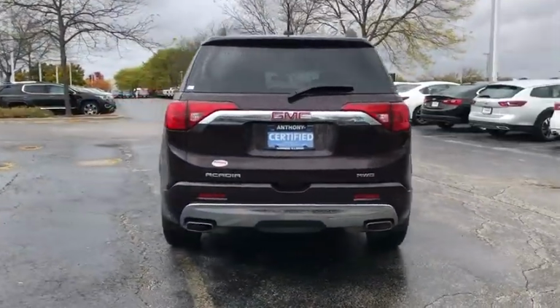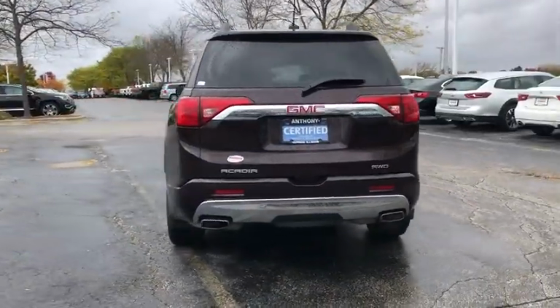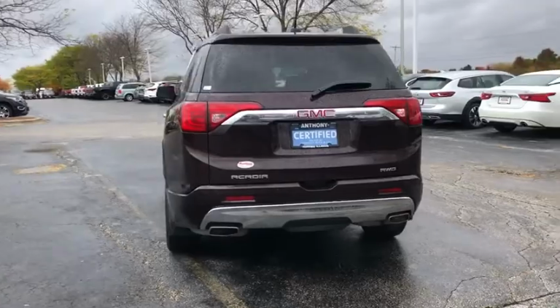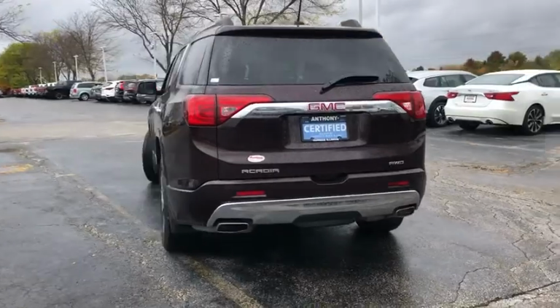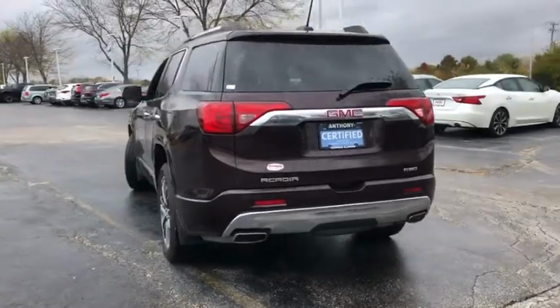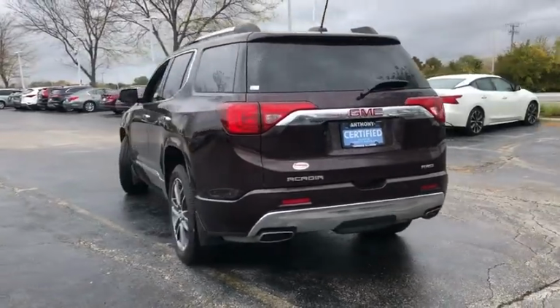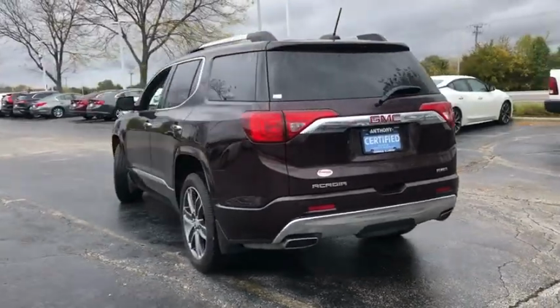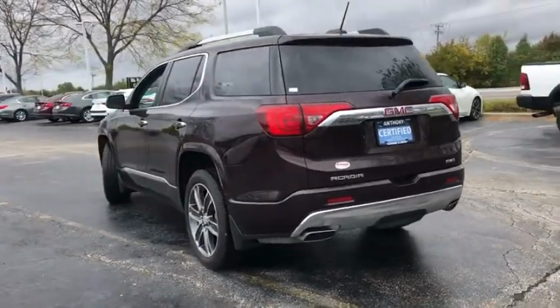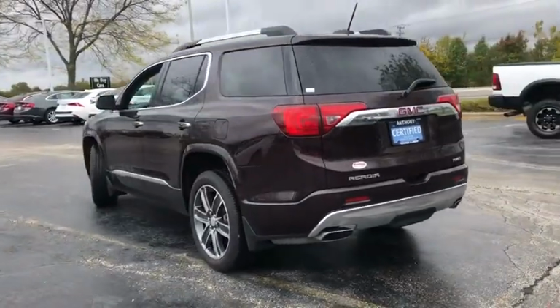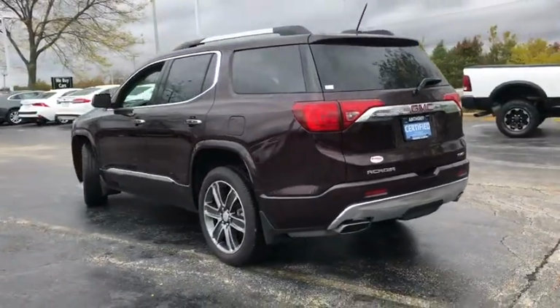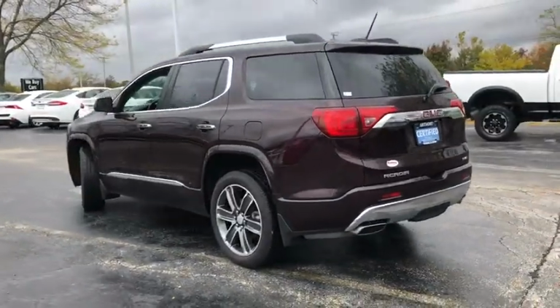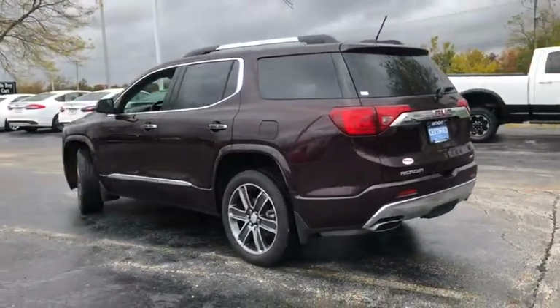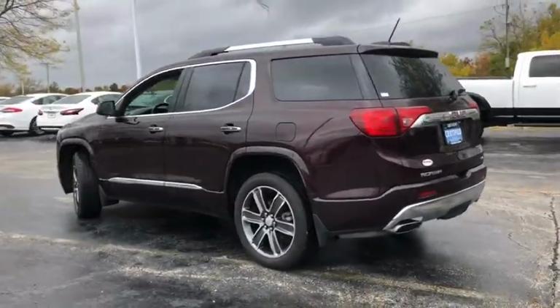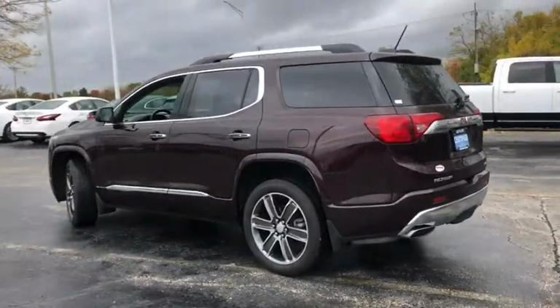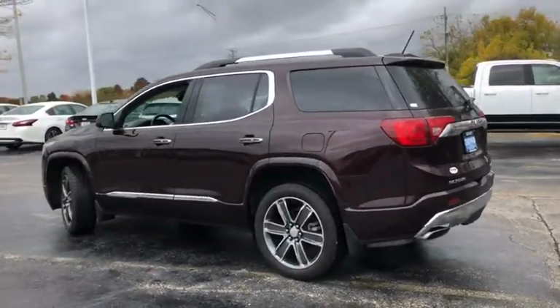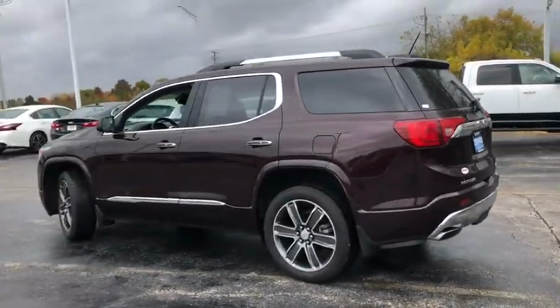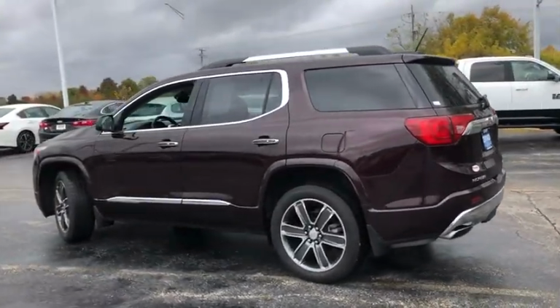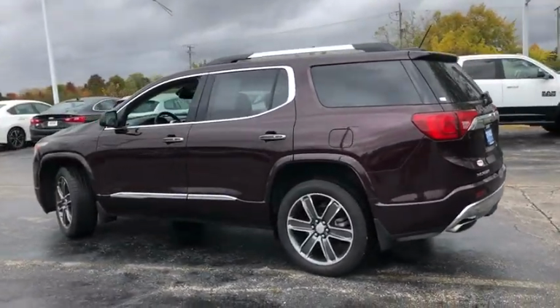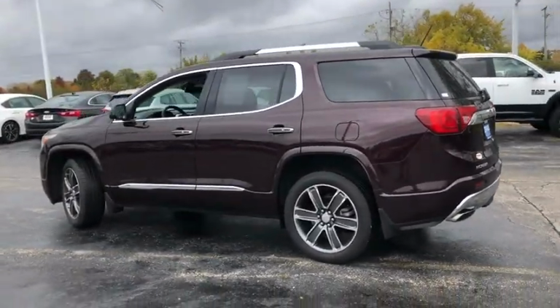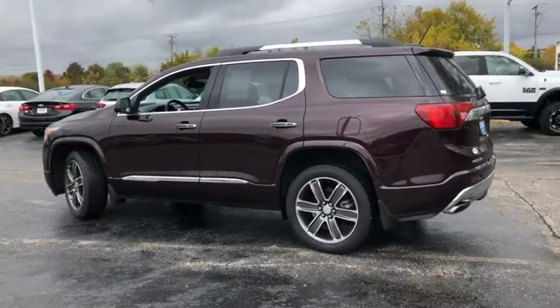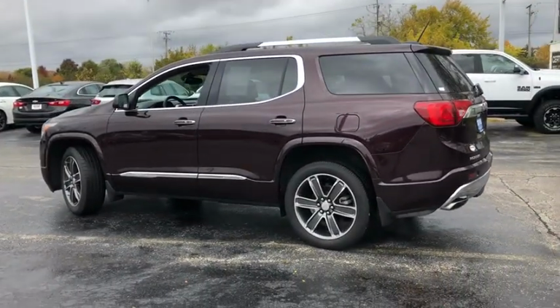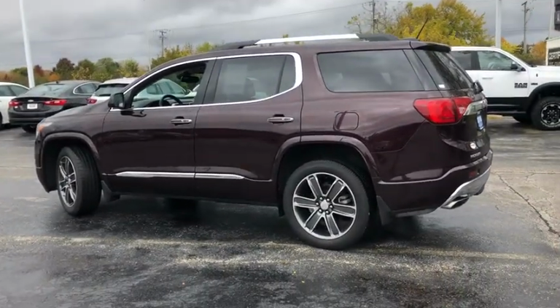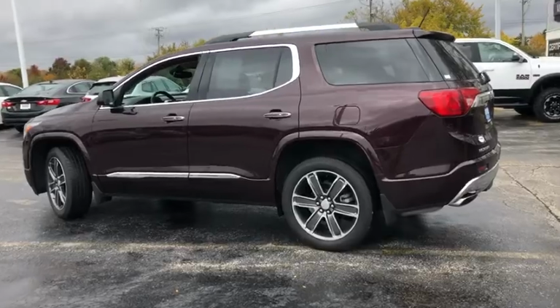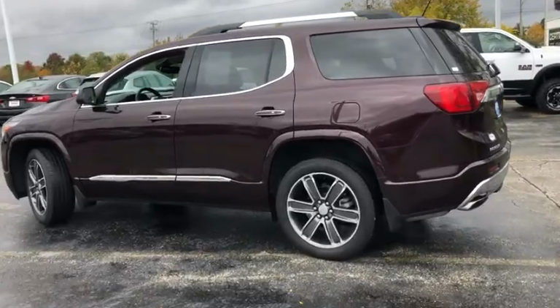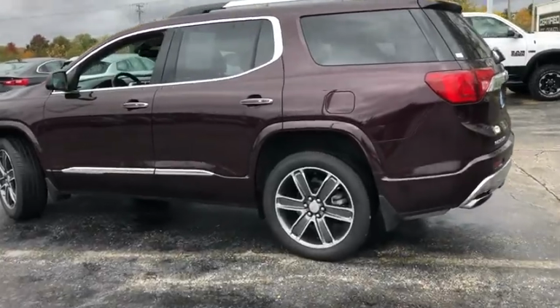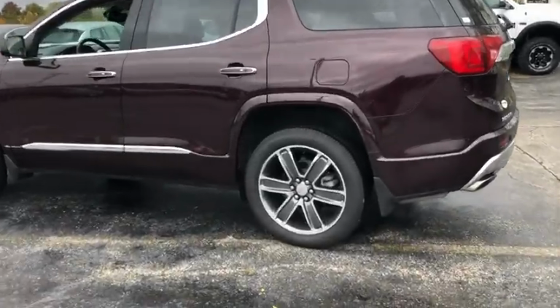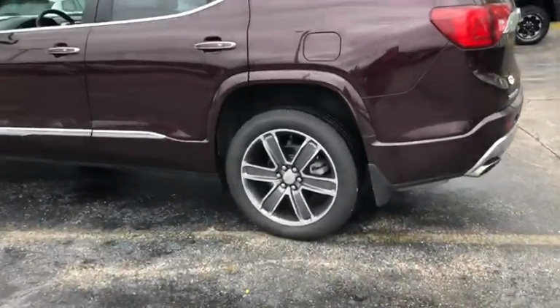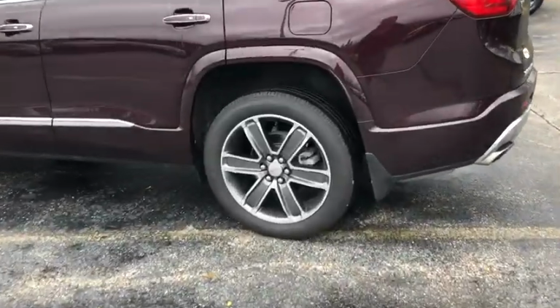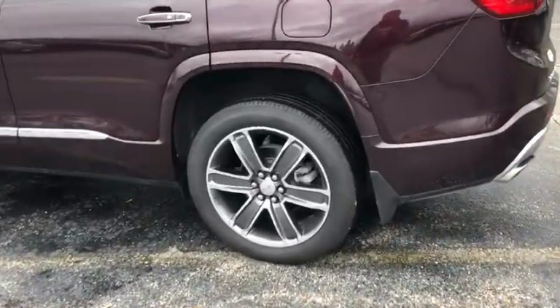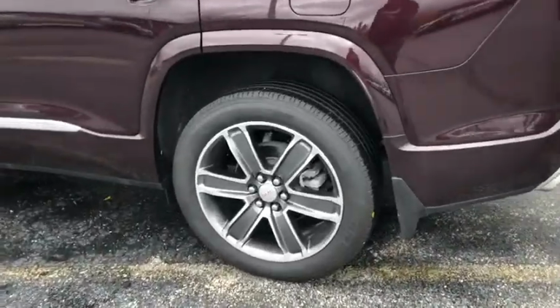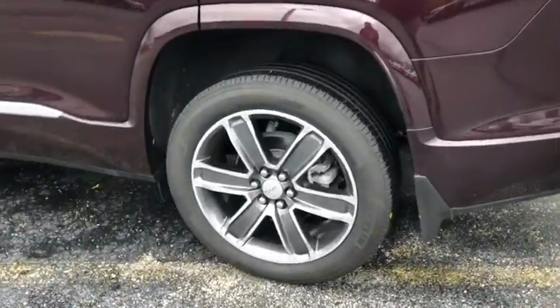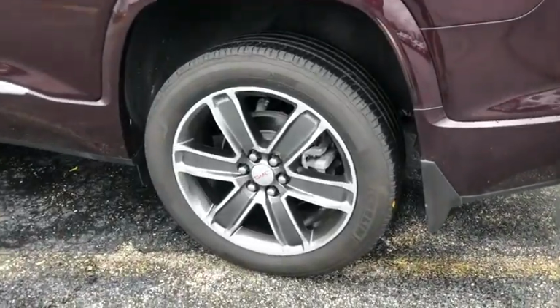This vehicle has less than 25,000 miles. Searching for a dependable vehicle that looks great too? You found it, so stop in today.